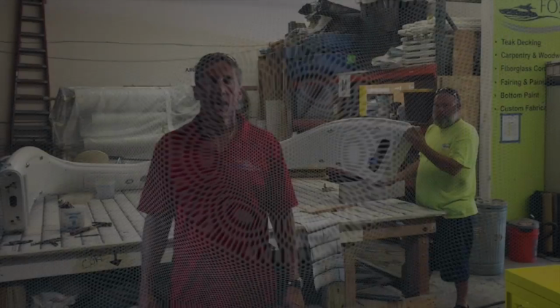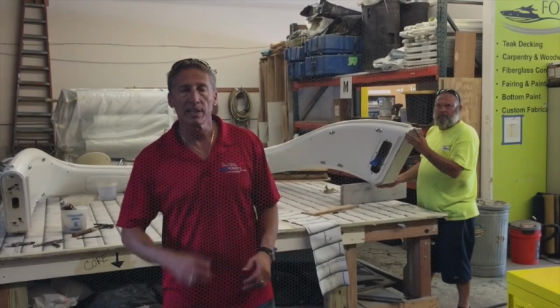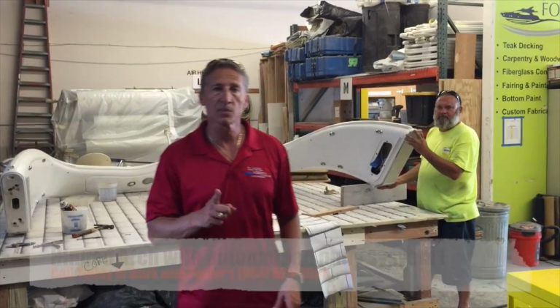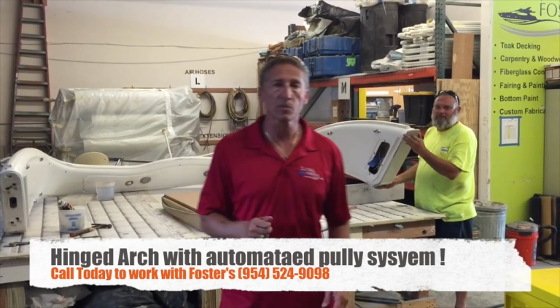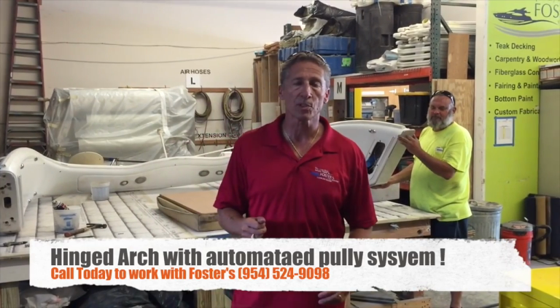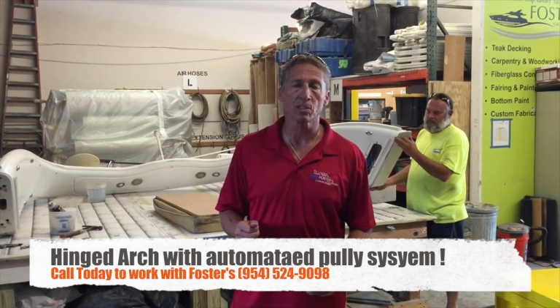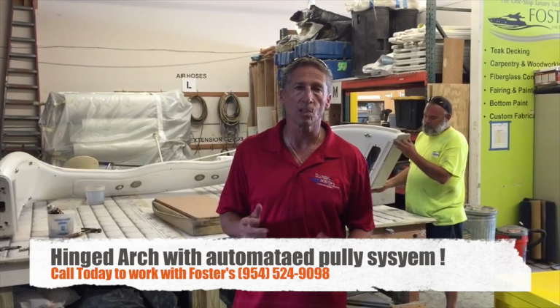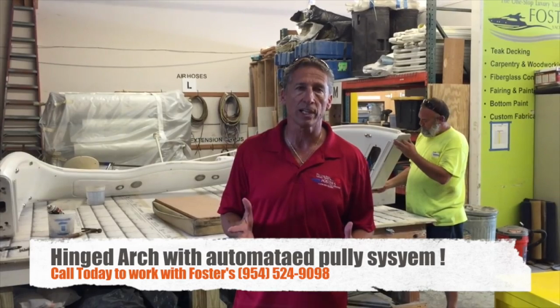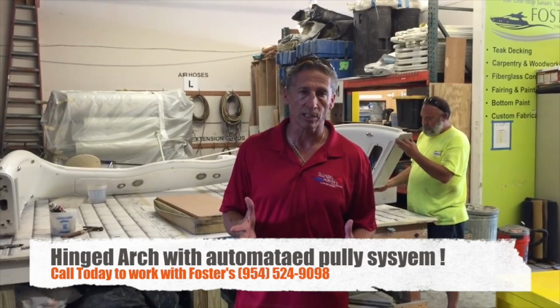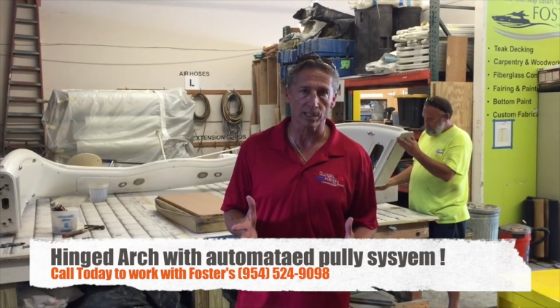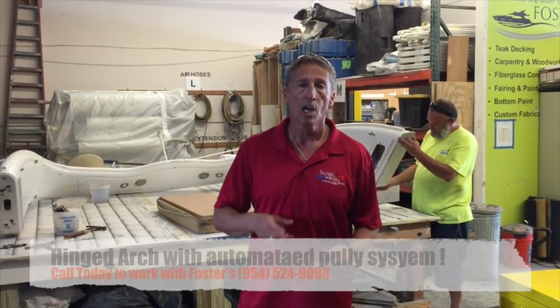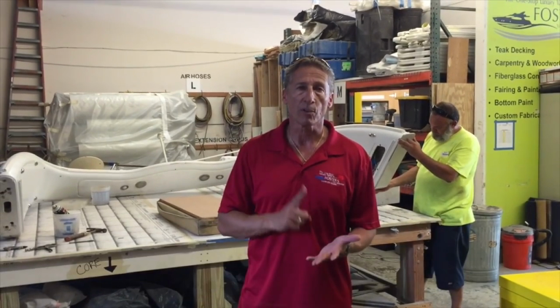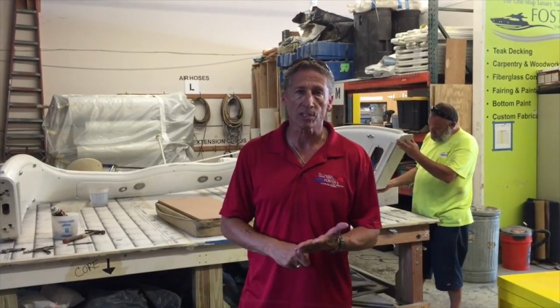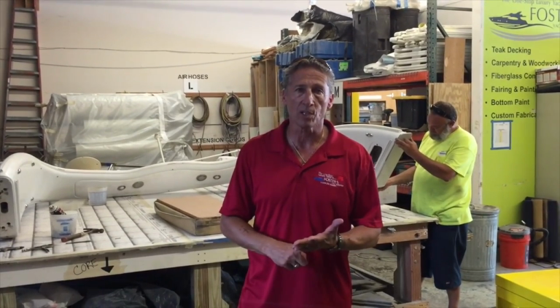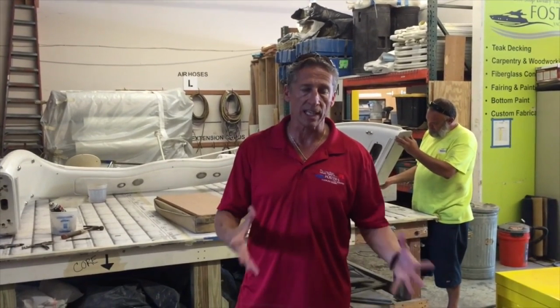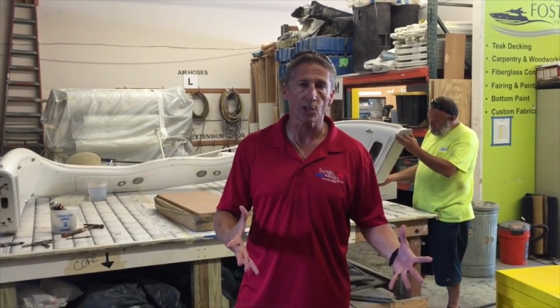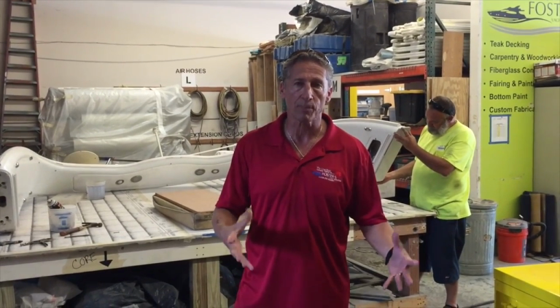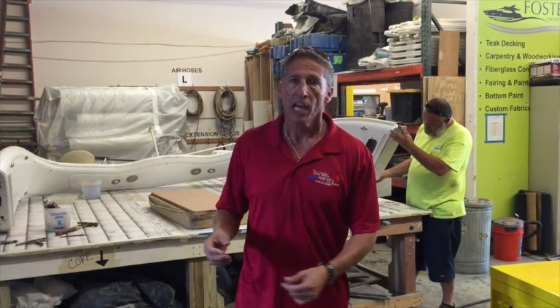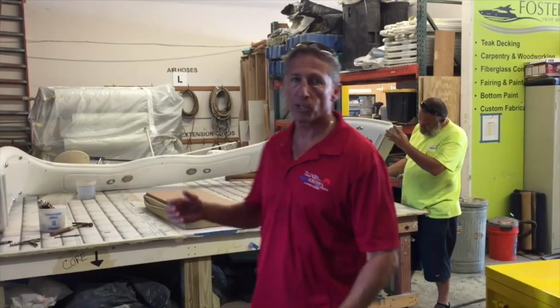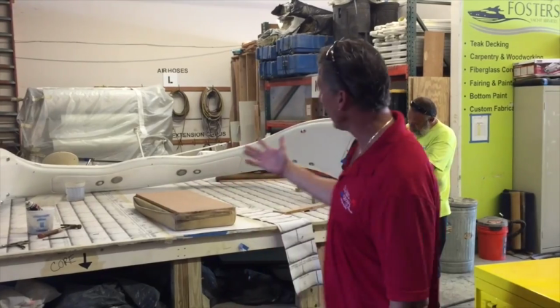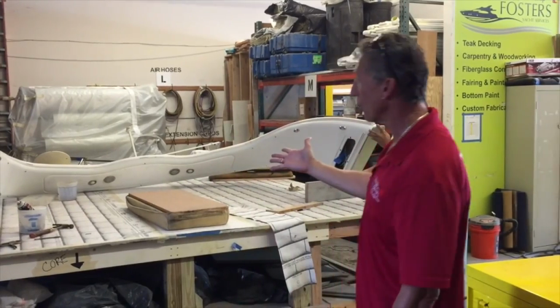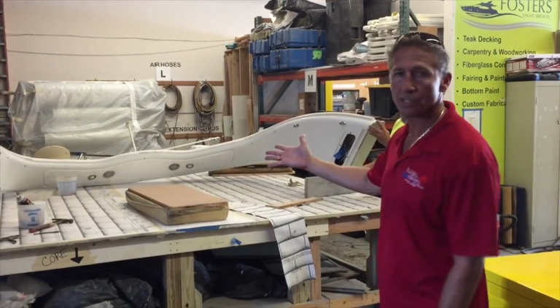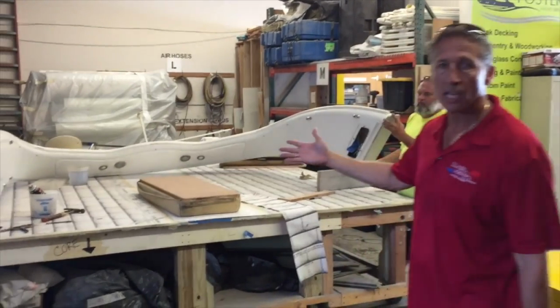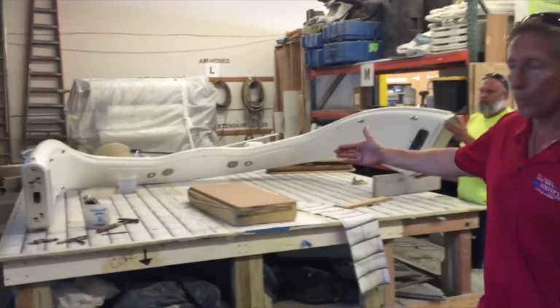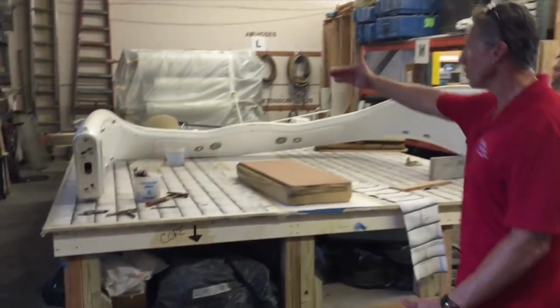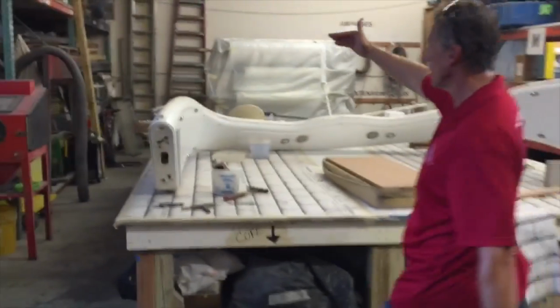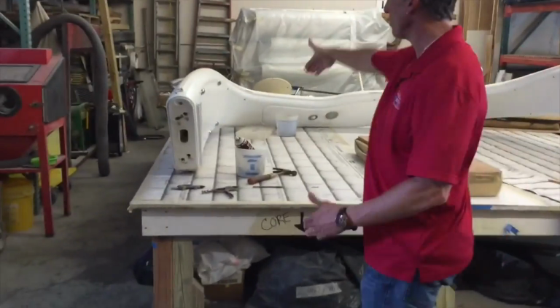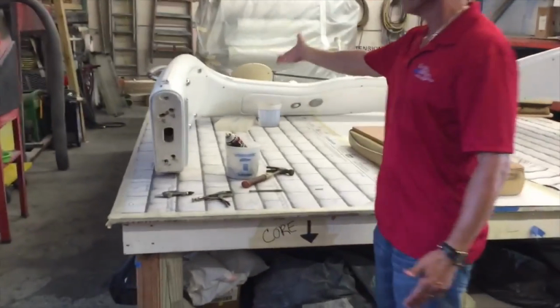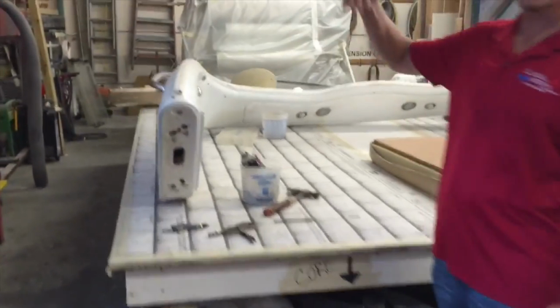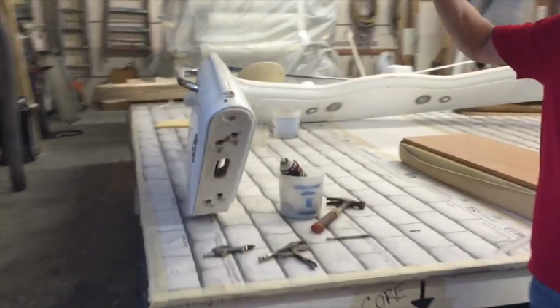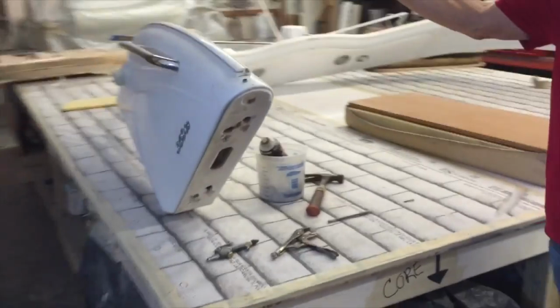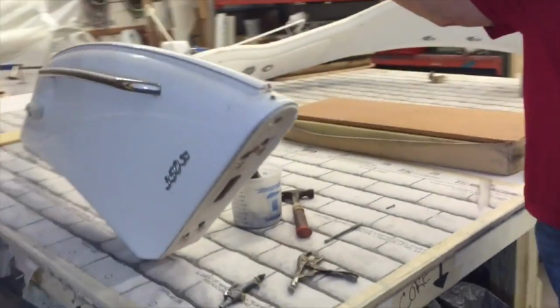Hey everybody, it's Dennis Foster from Foster's Yacht Services located at Lauderdale Marine Center. Part of our August videos in the East Yard in our shop here. And we're doing another hinged arch system here. What we usually do is we cut it down the middle — it folds backwards or it folds forward.